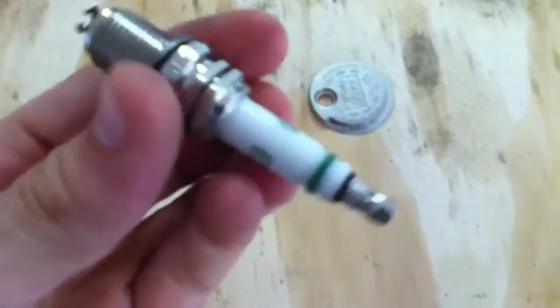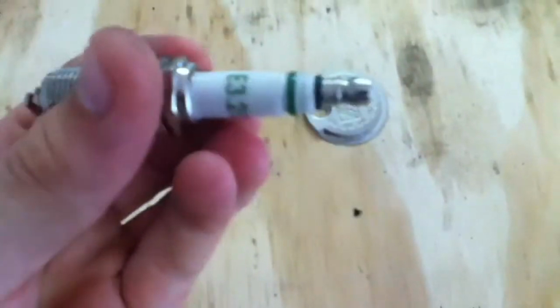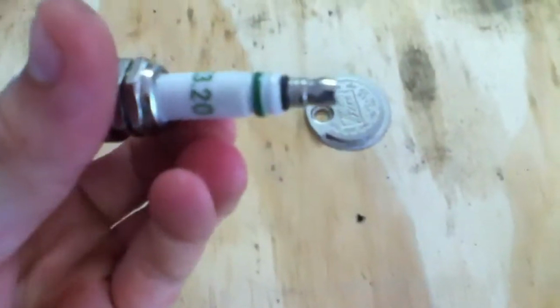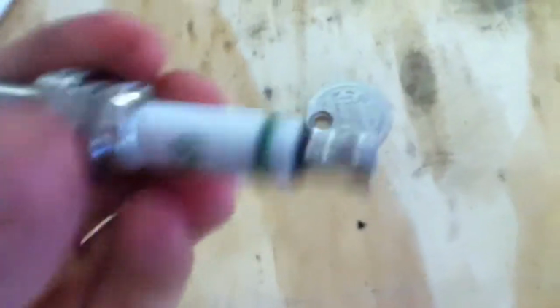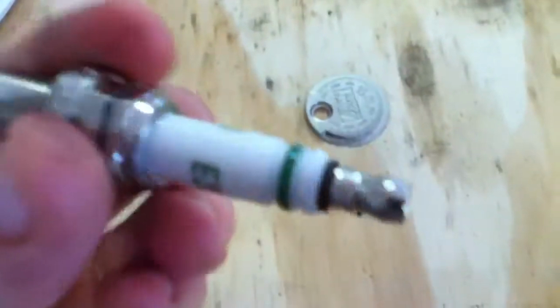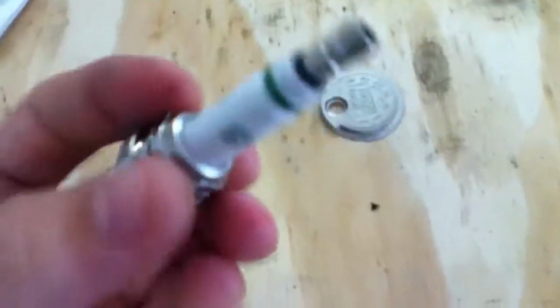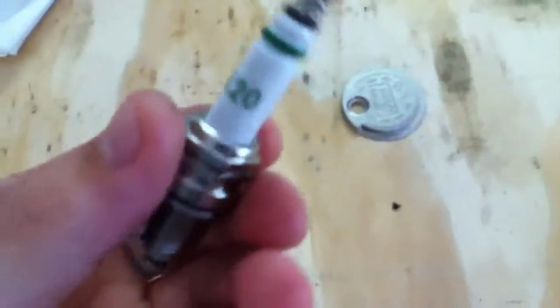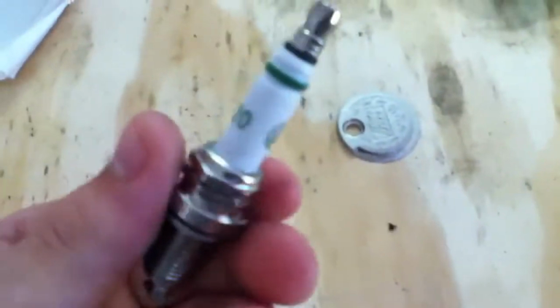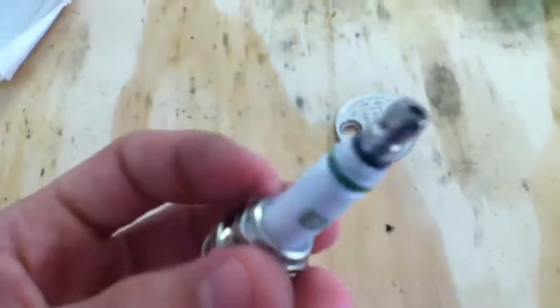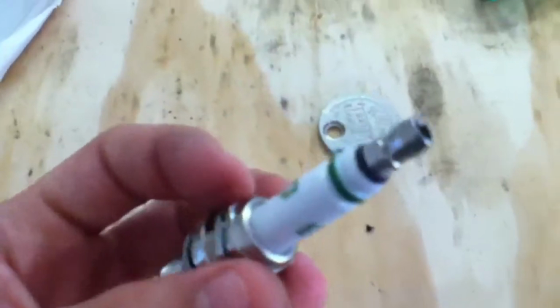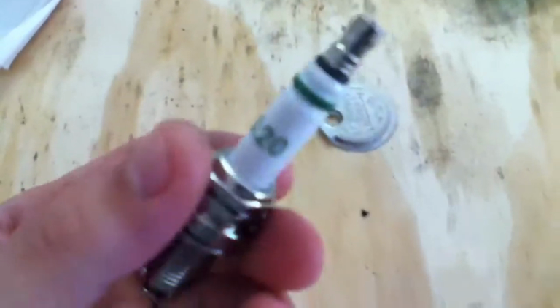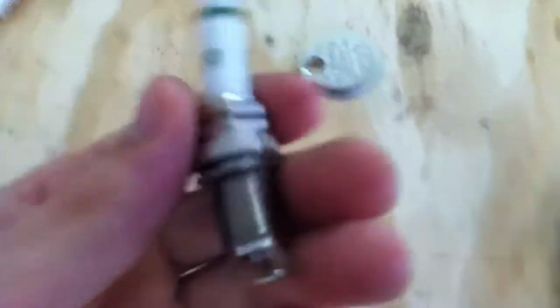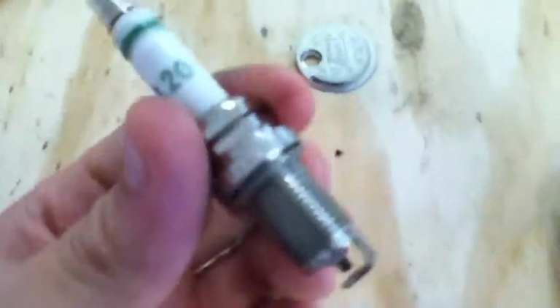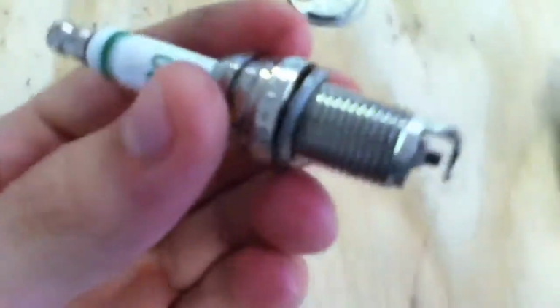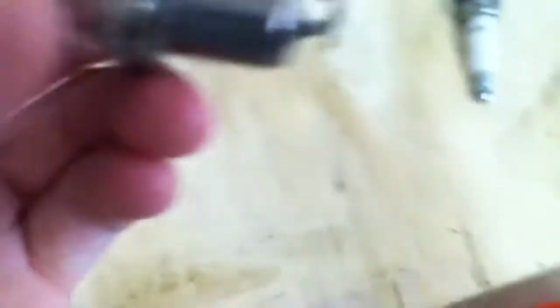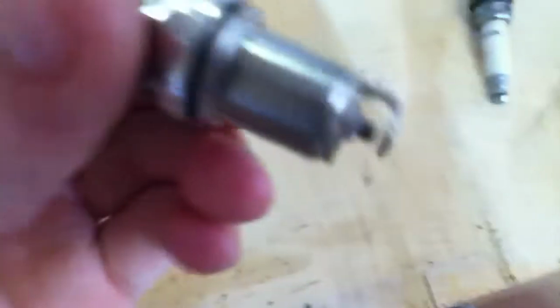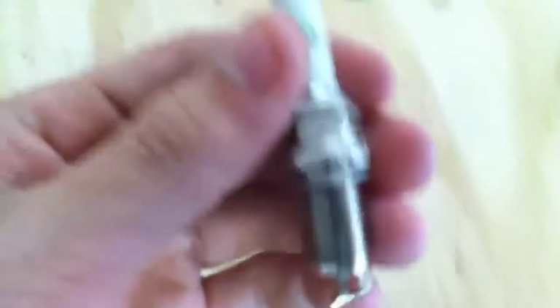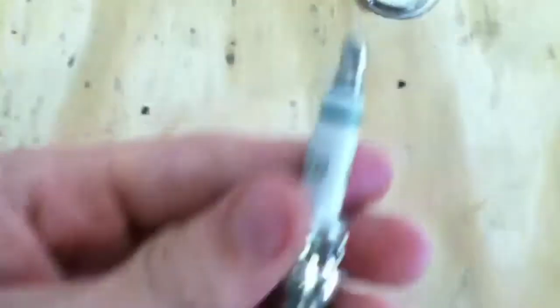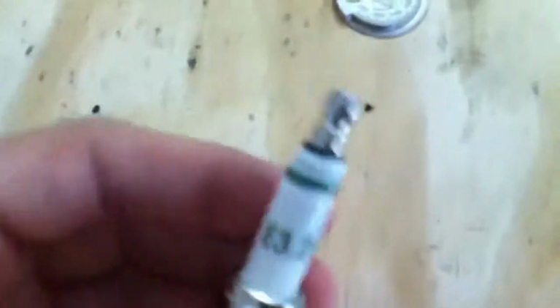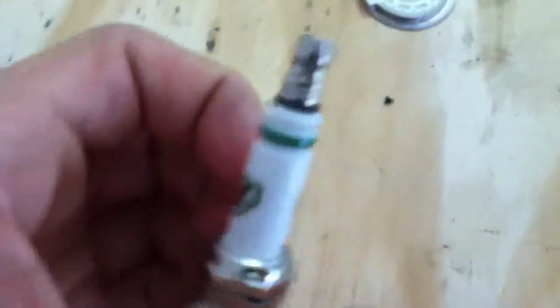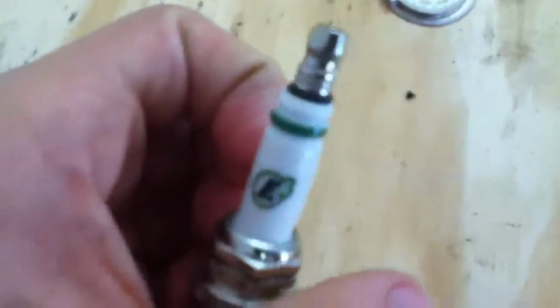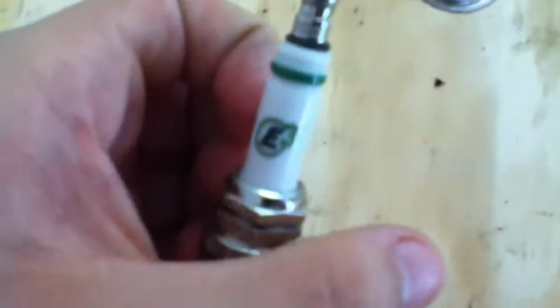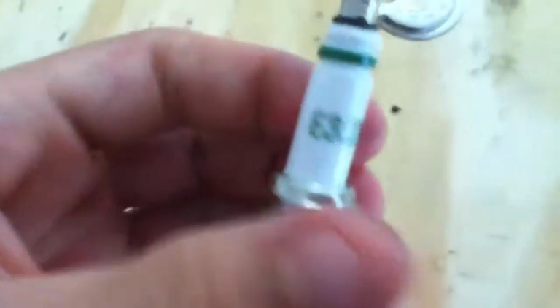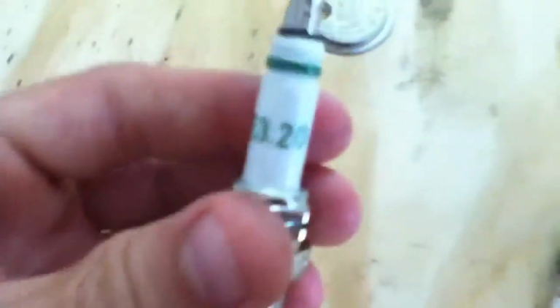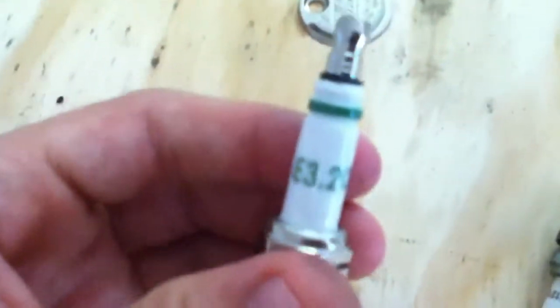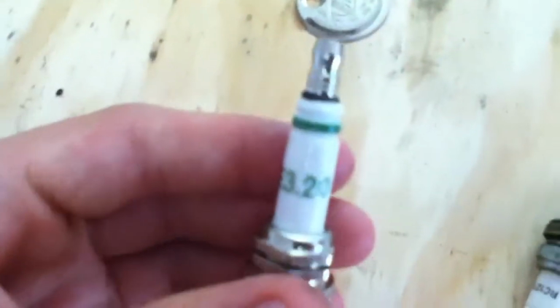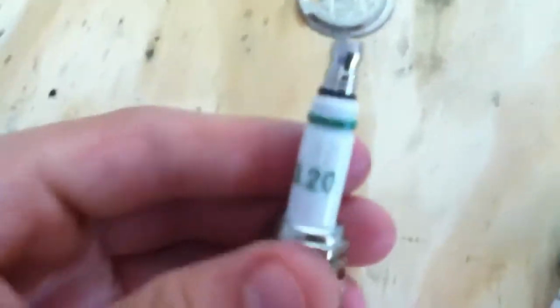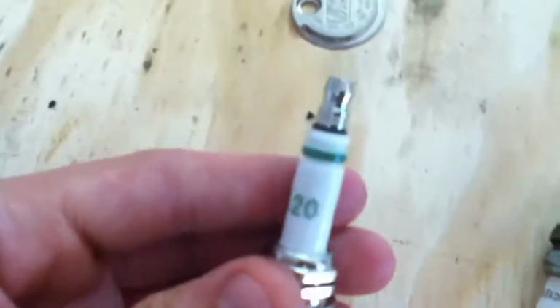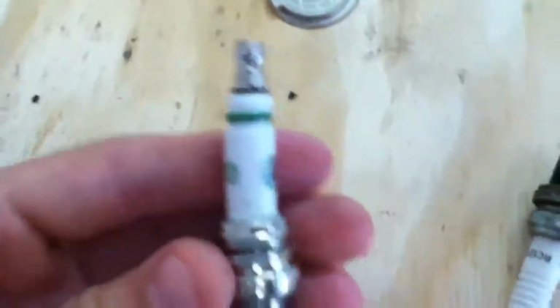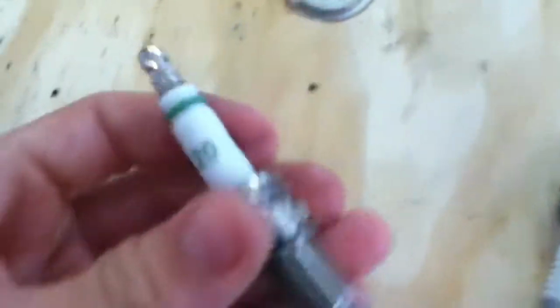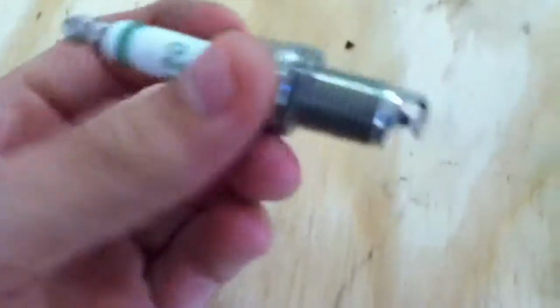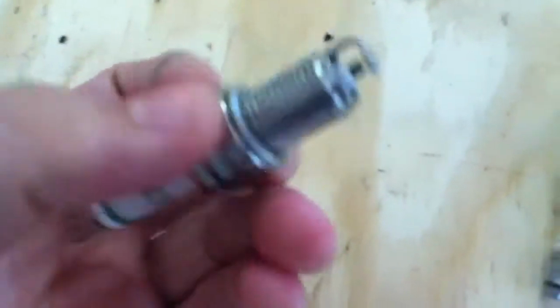So I went to the big orange box store and found this — it's called E3, an E3.2 spark plug.